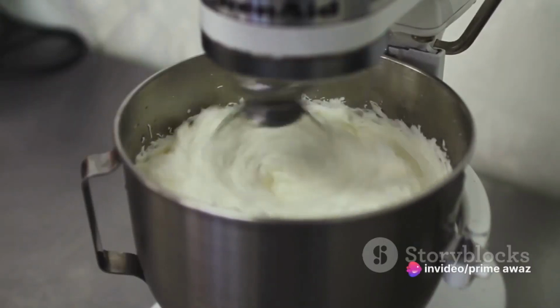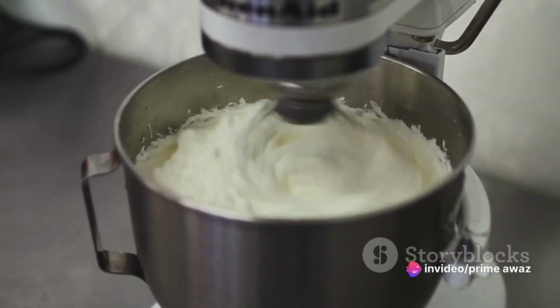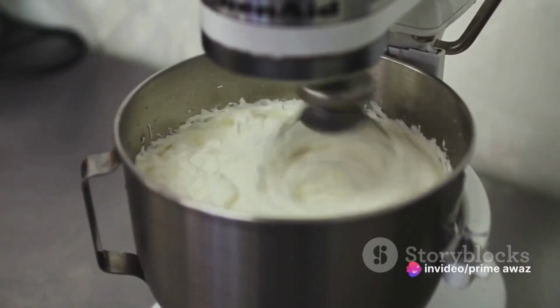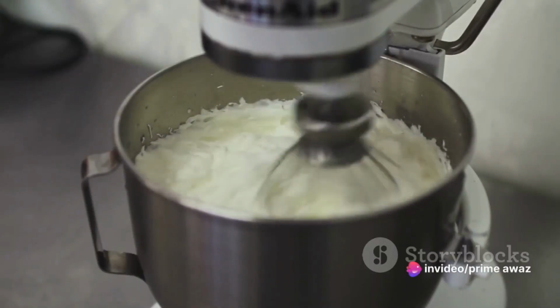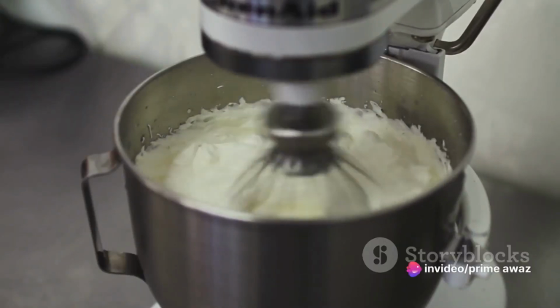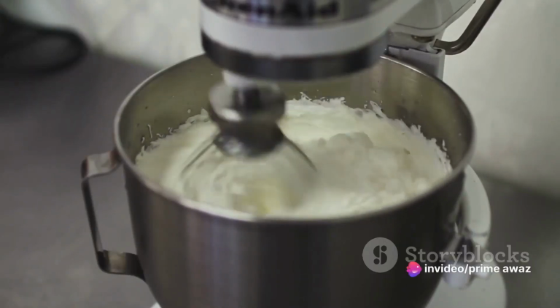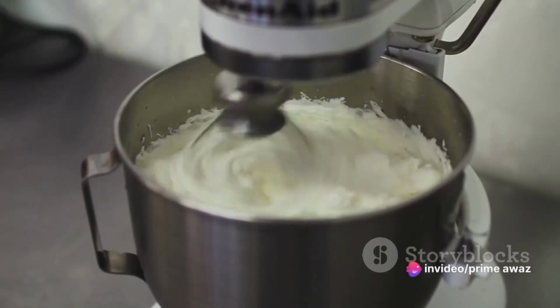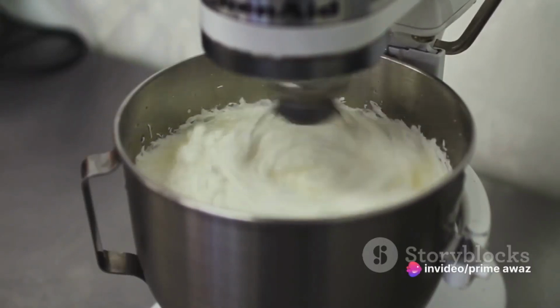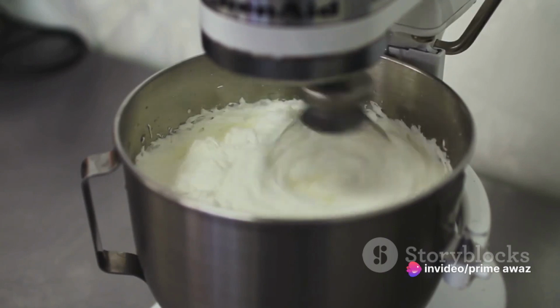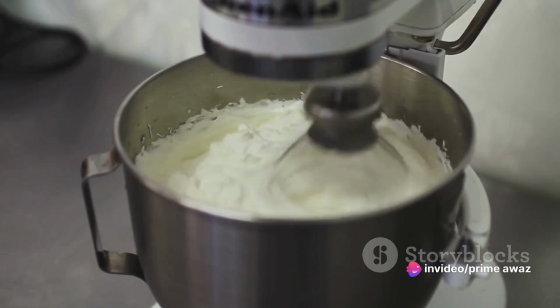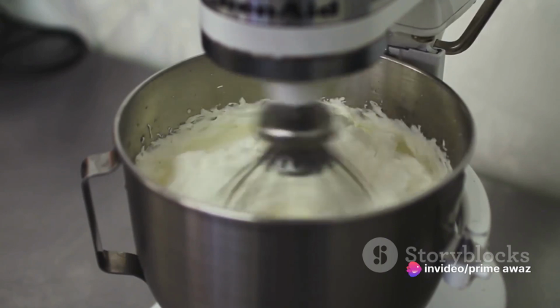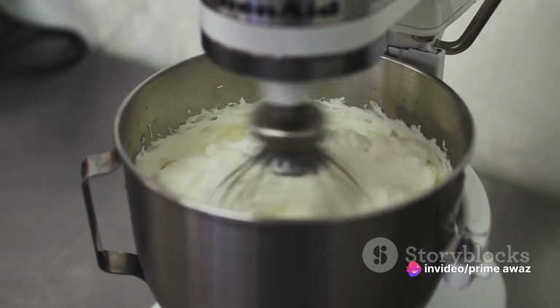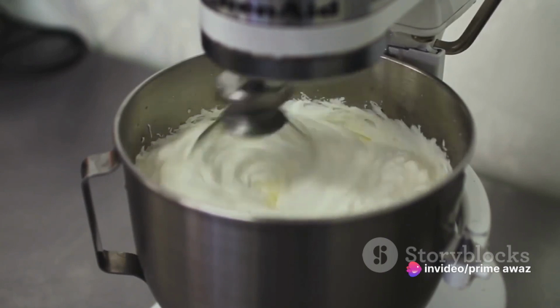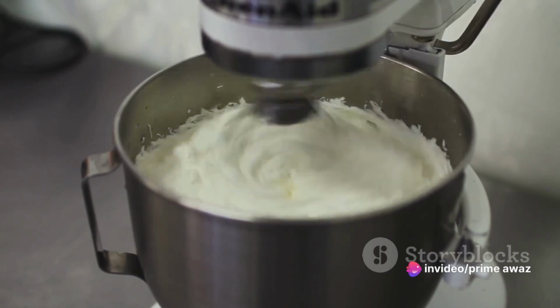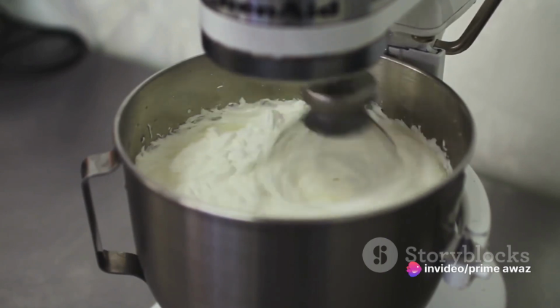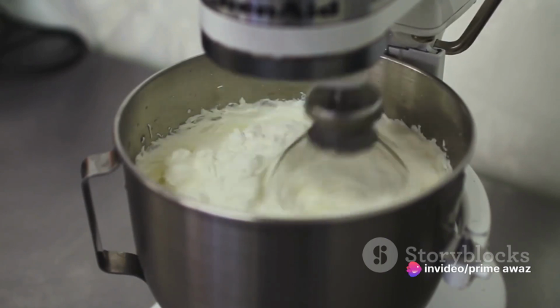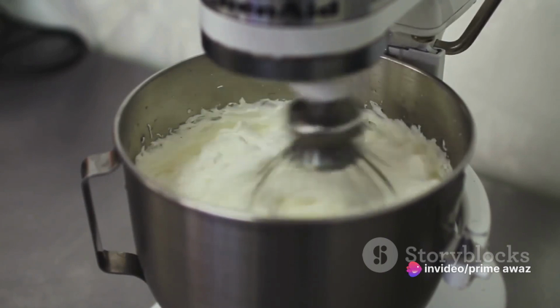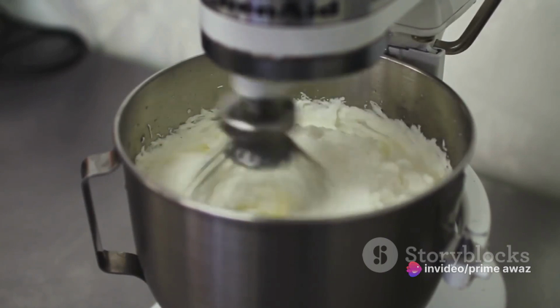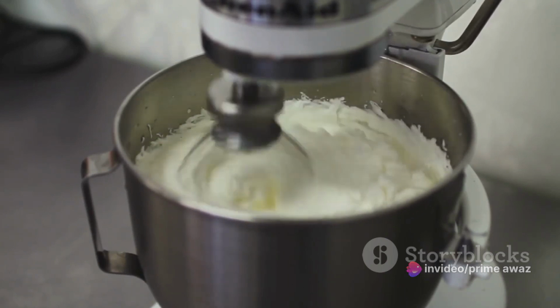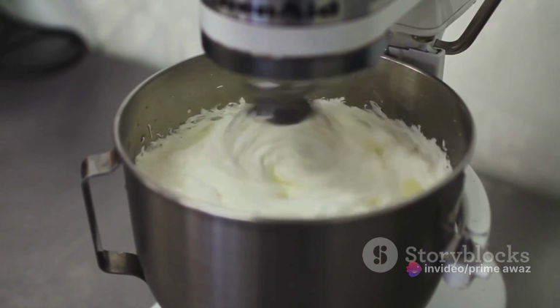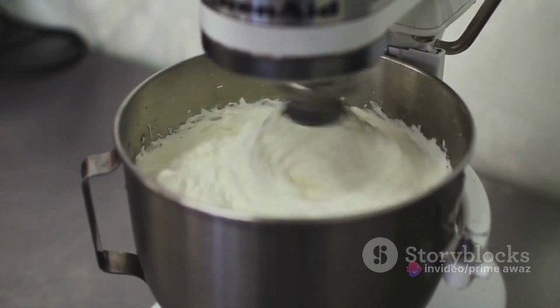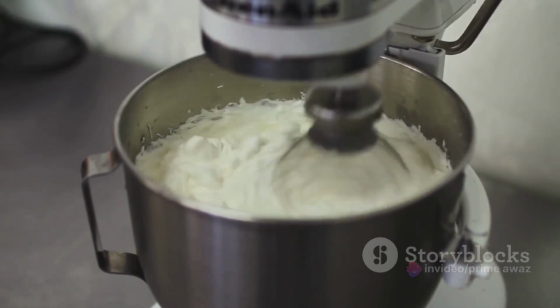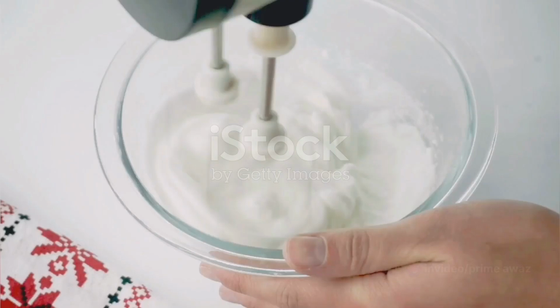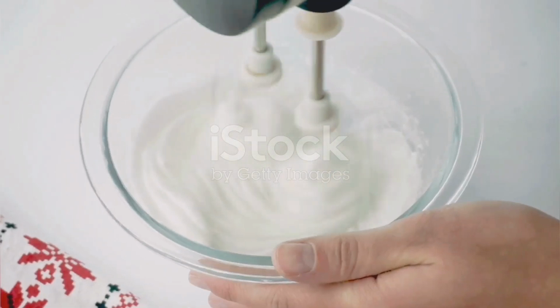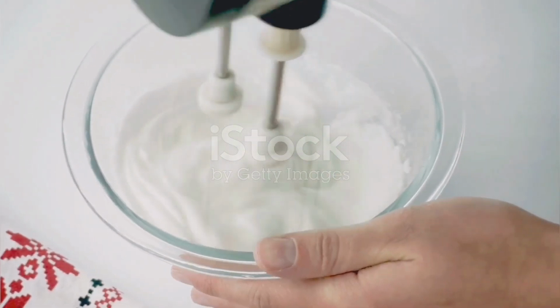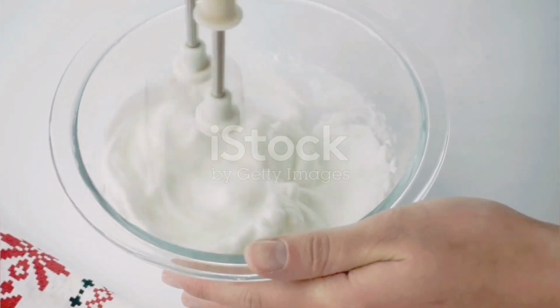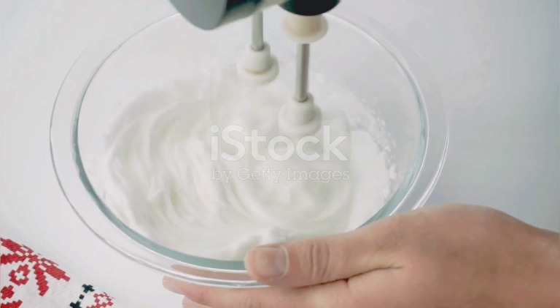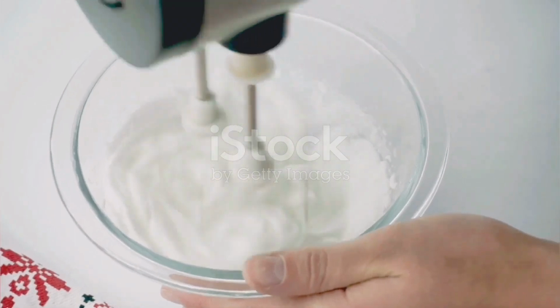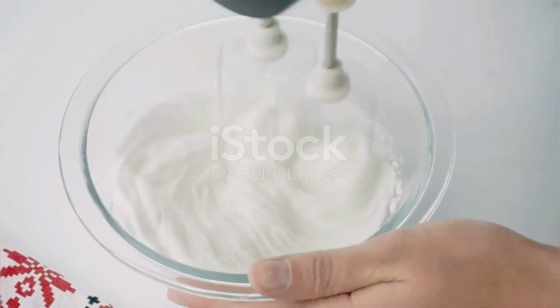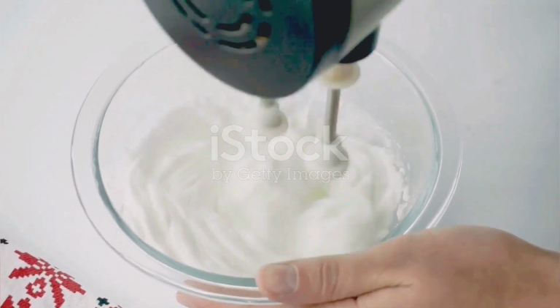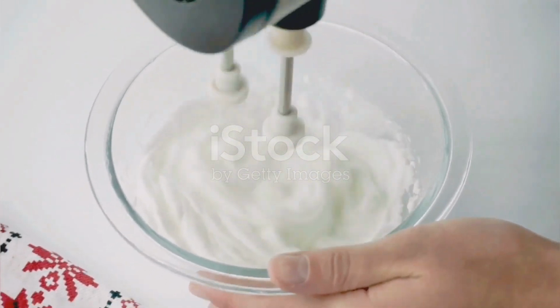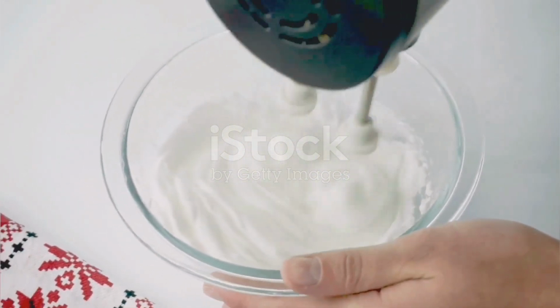sugar, egg whites, cream of tartar, a pinch of salt, and a splash of both vanilla and almond extracts. Let's begin by beating the egg whites.